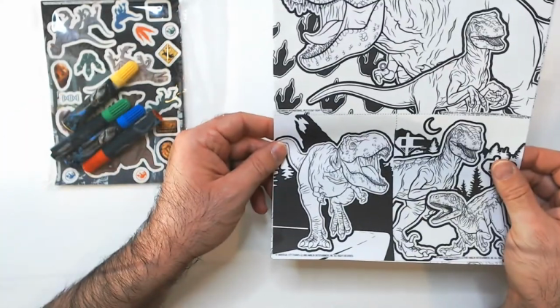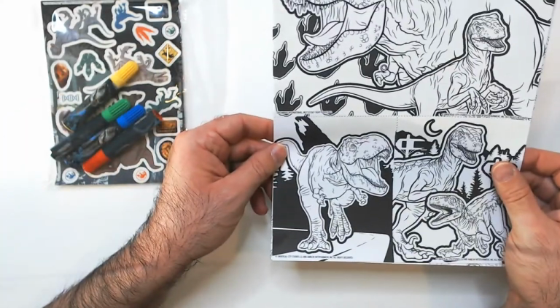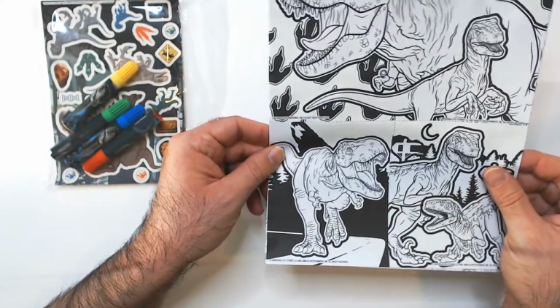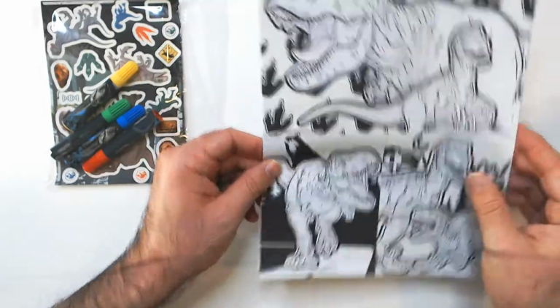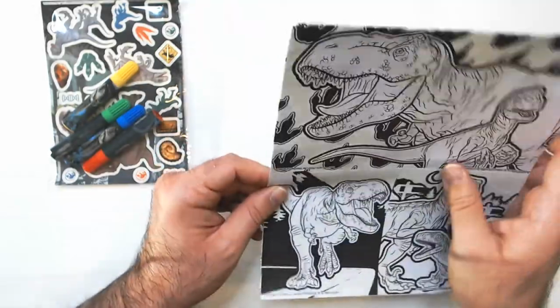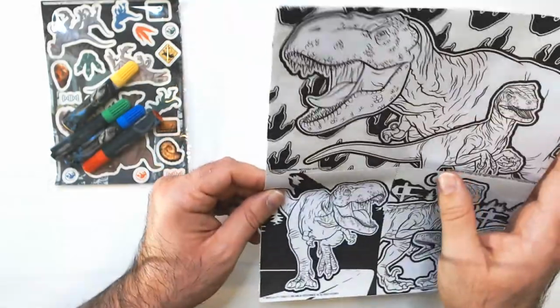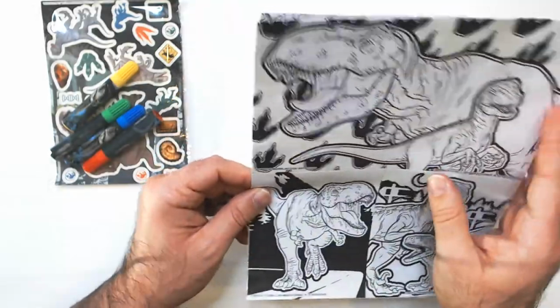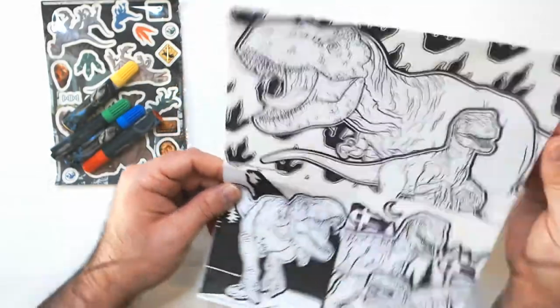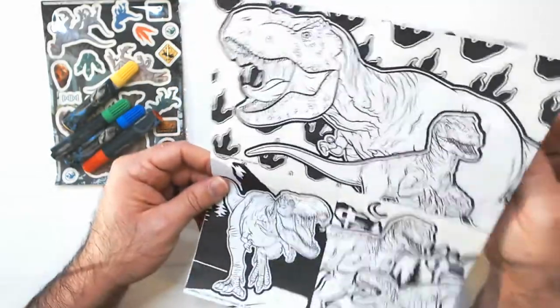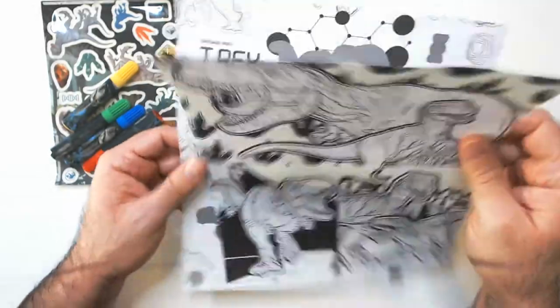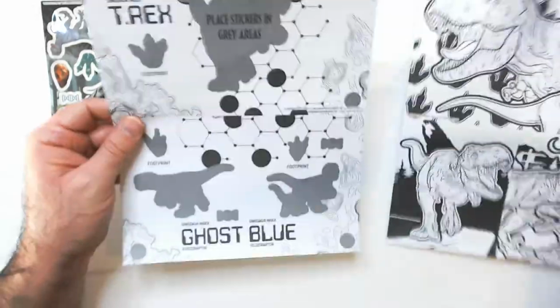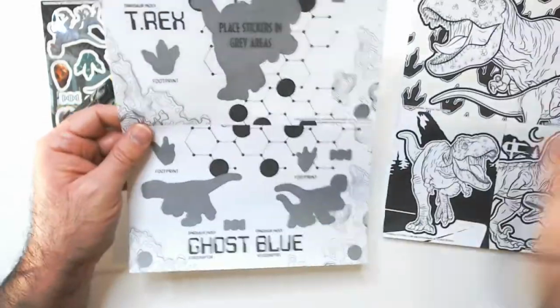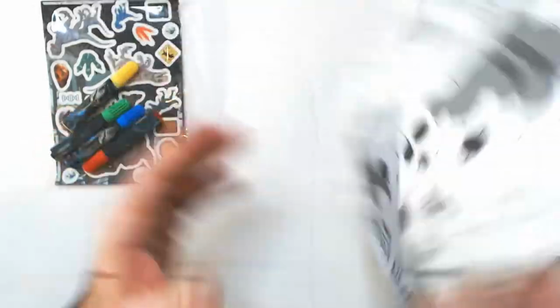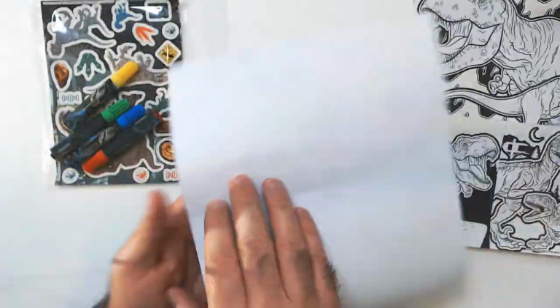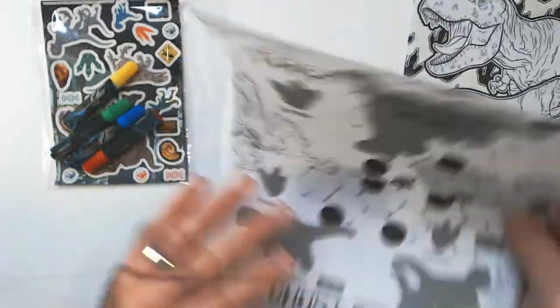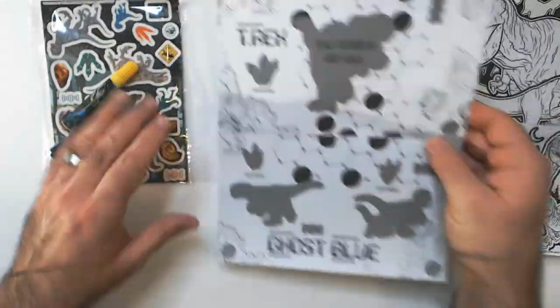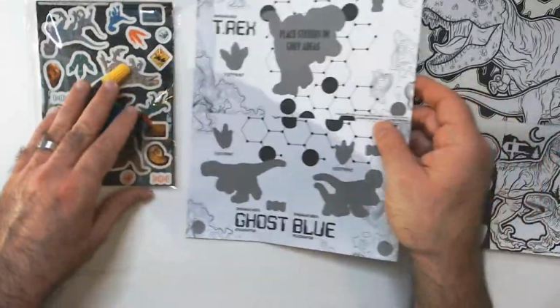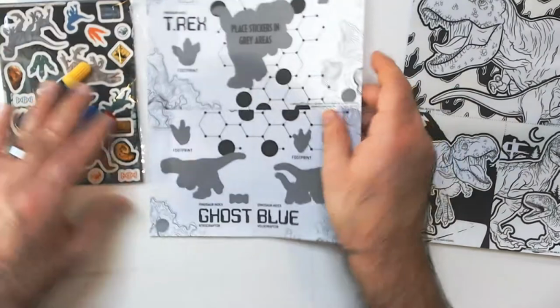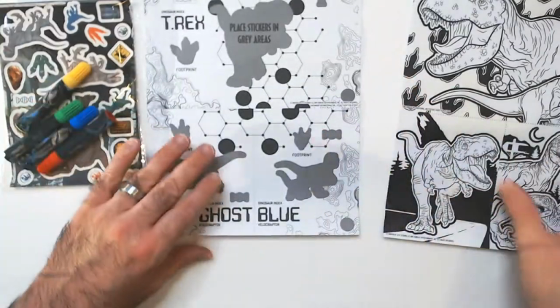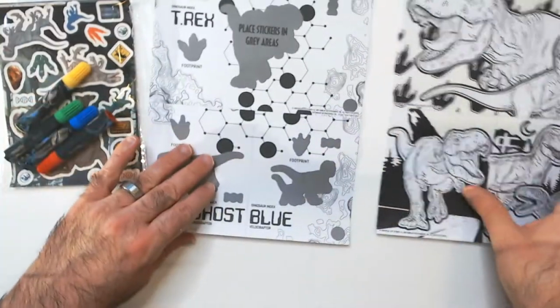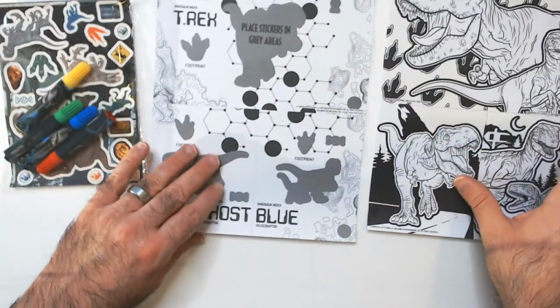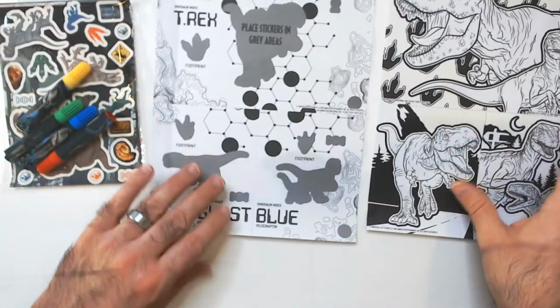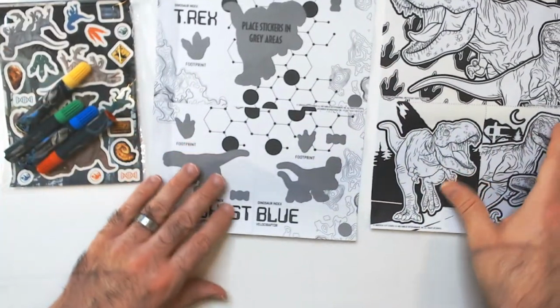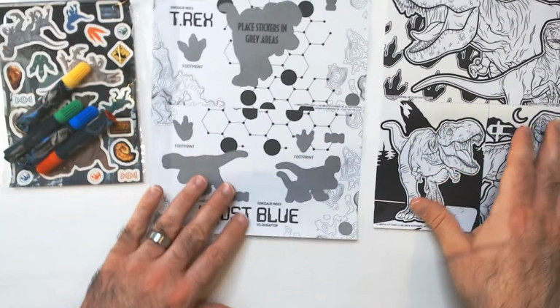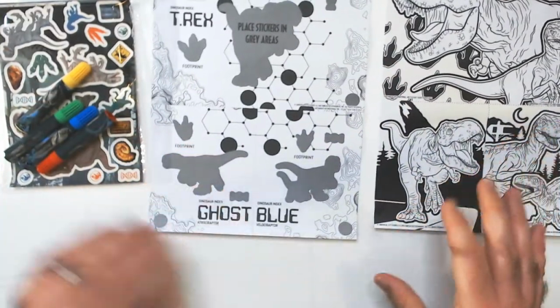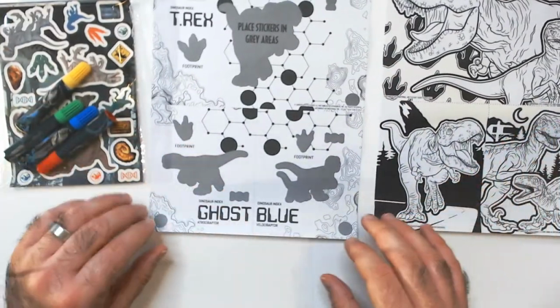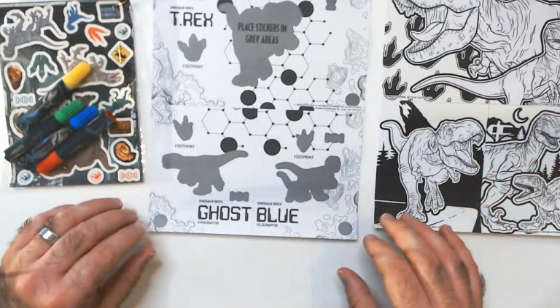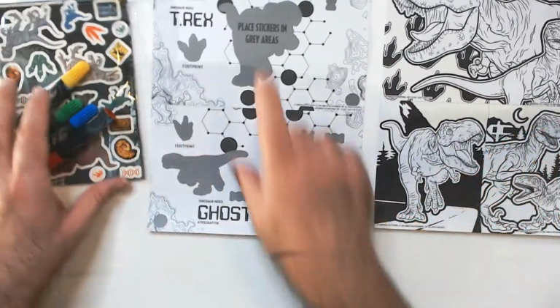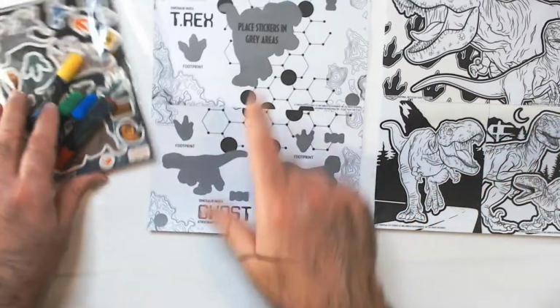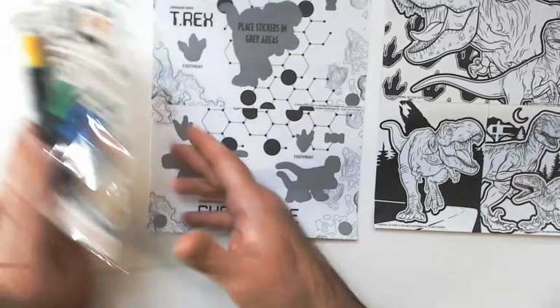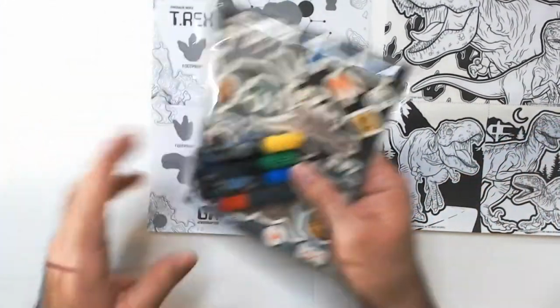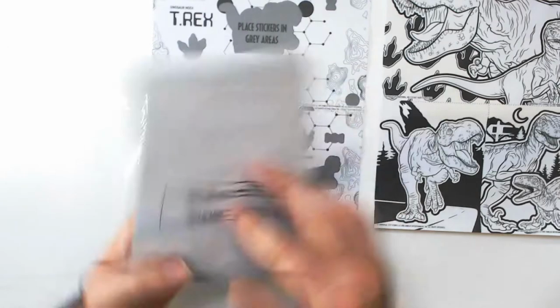I said nine posters, right? All right, here we go. And stickers that we're going to place on there.